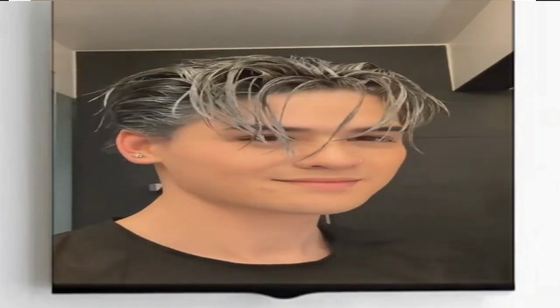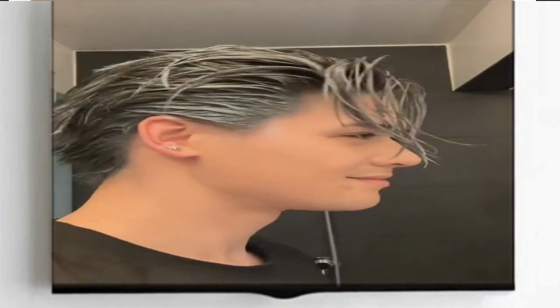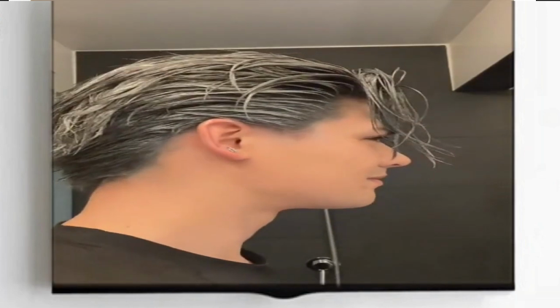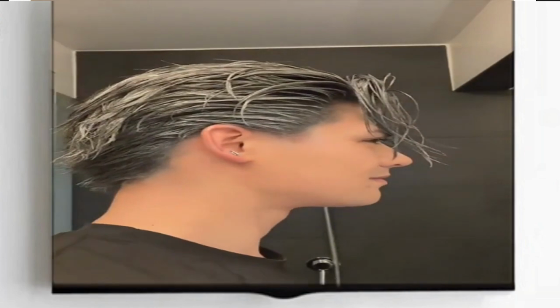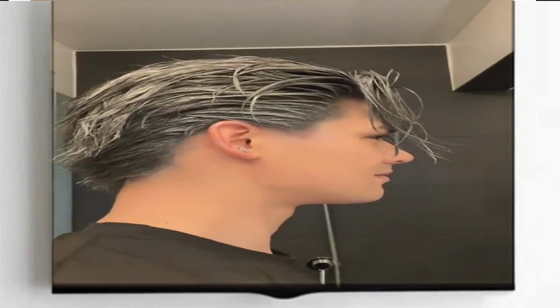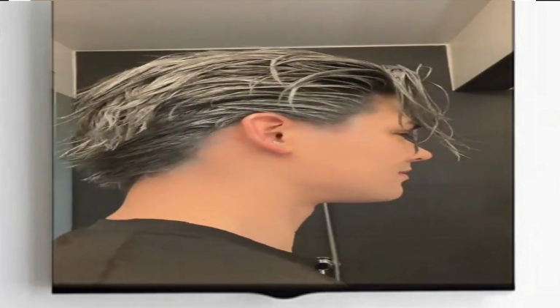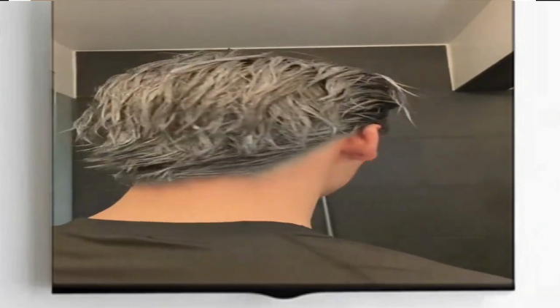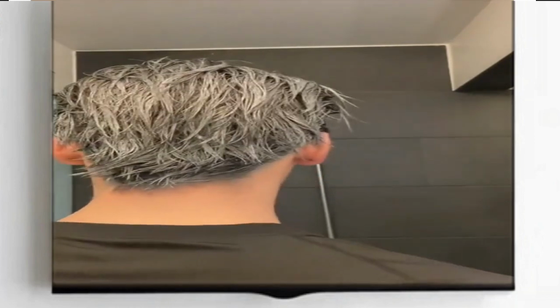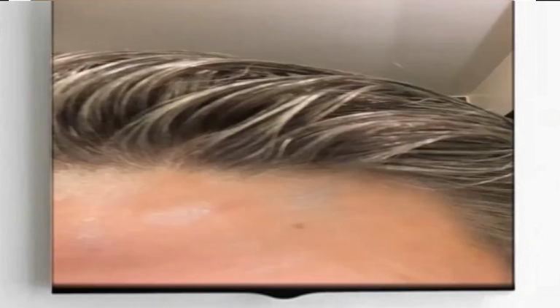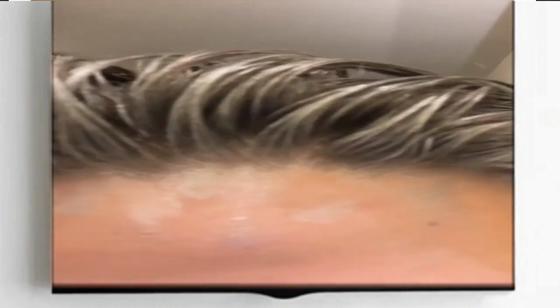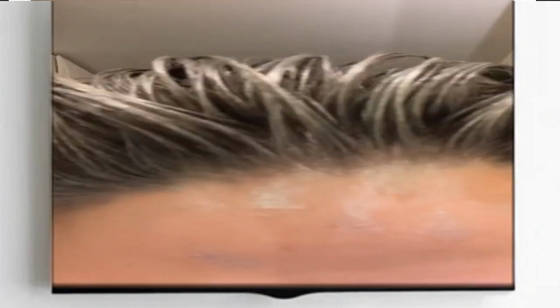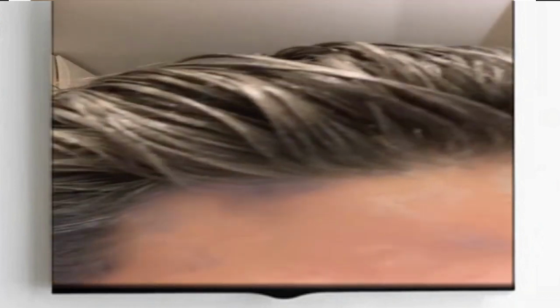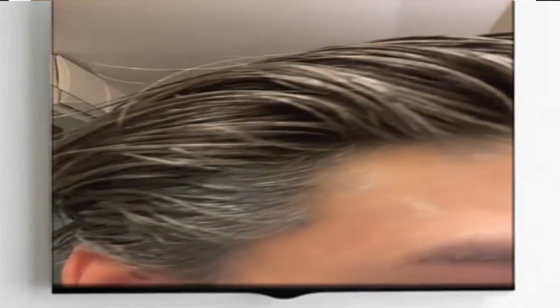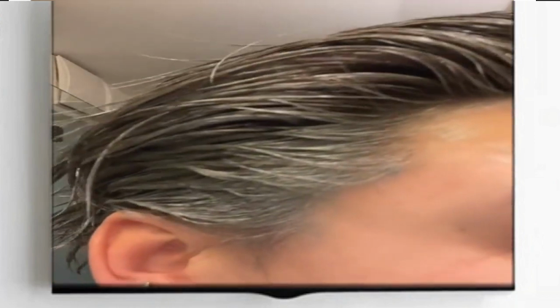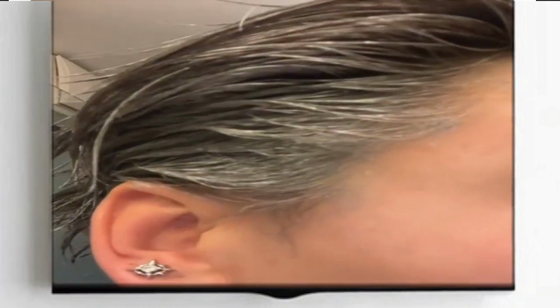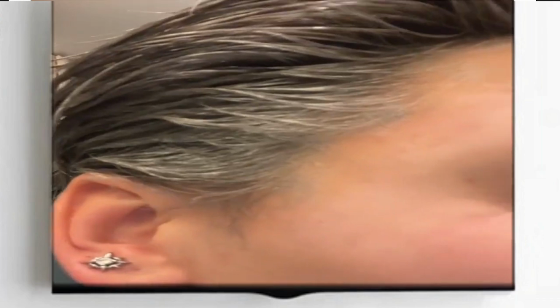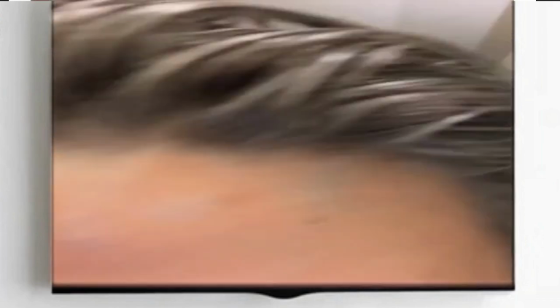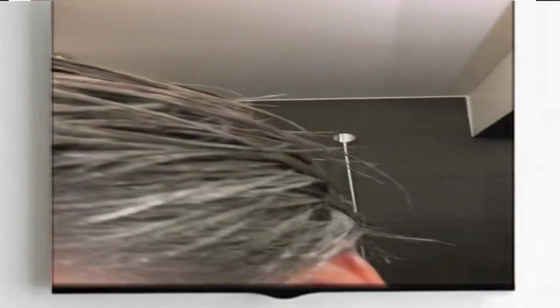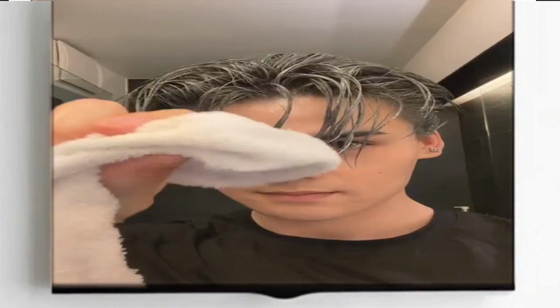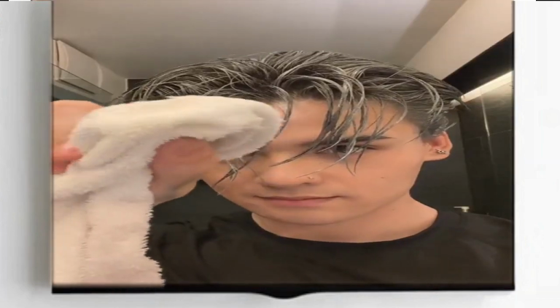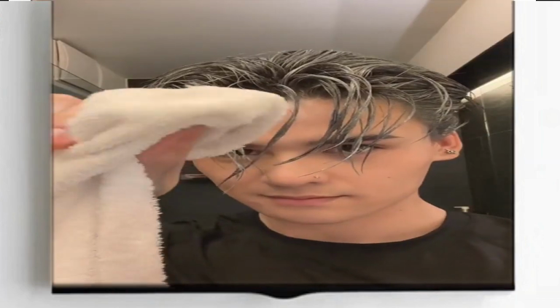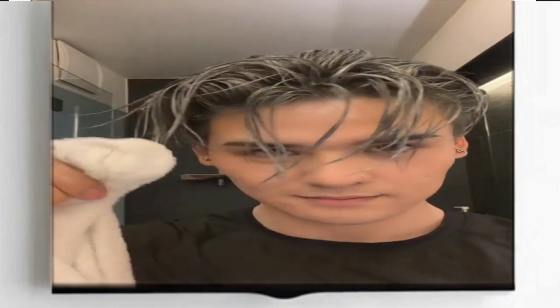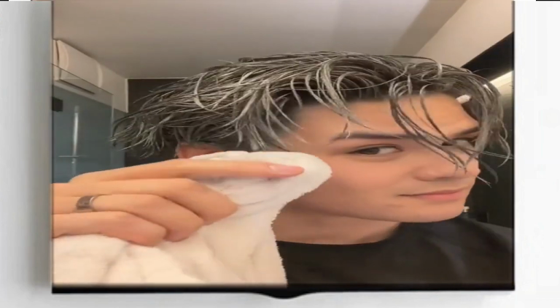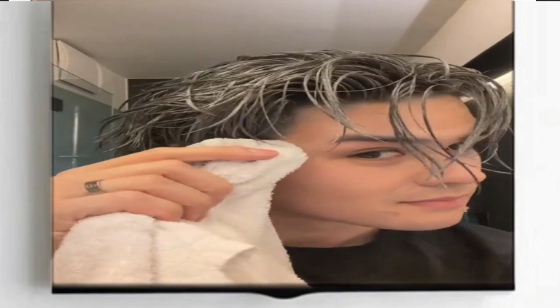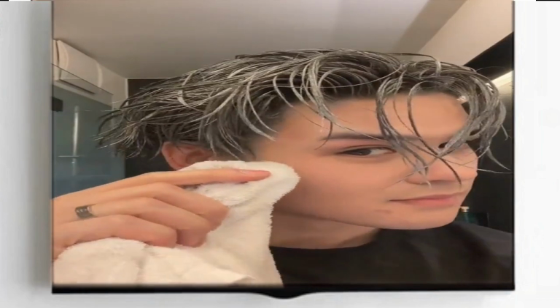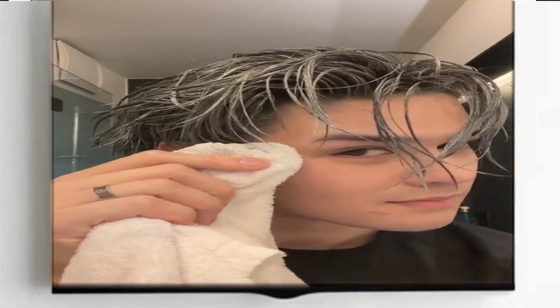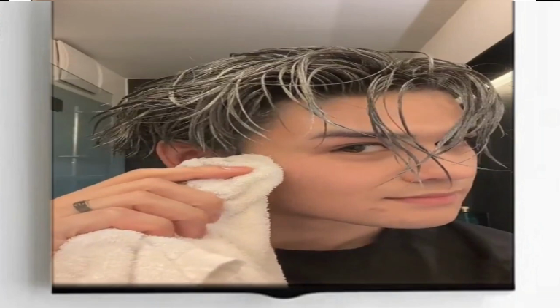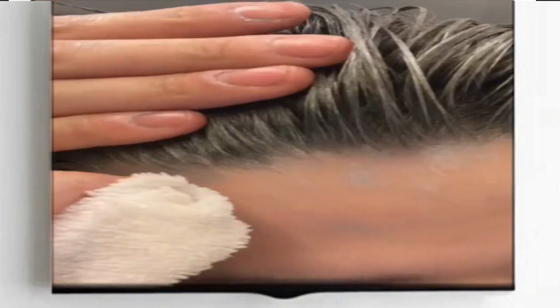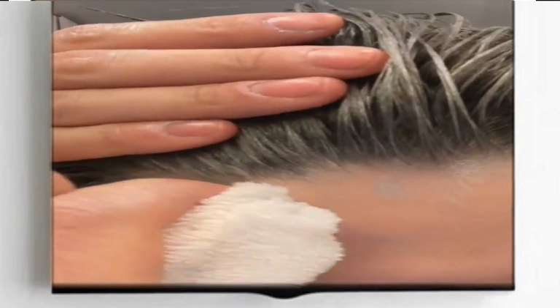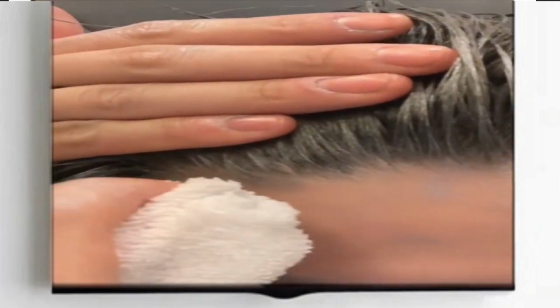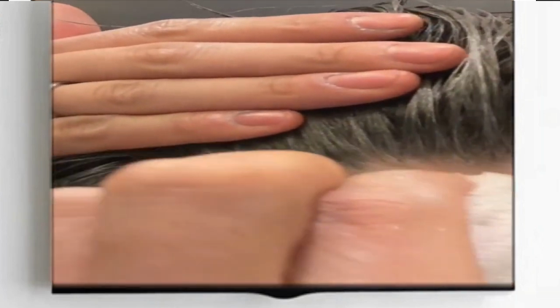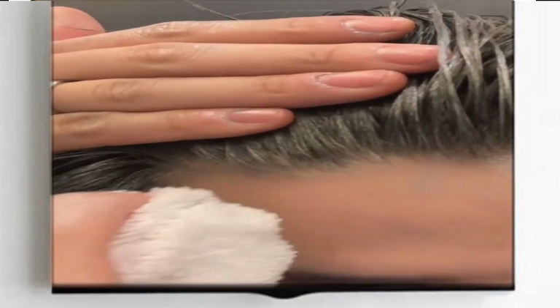Apply a small amount of wax to your fingertips and rub it into your hair, starting at the roots and working your way down to the tips. Be sure to apply the wax evenly throughout your hair, paying special attention to any areas where you want the color to be more concentrated.